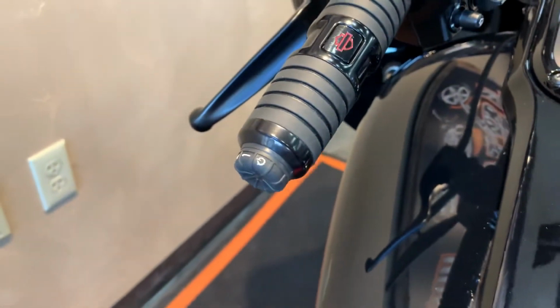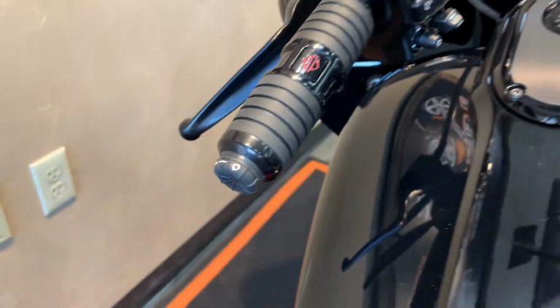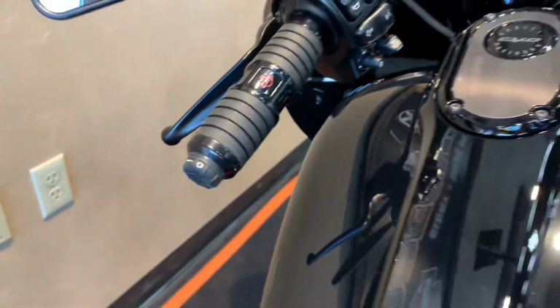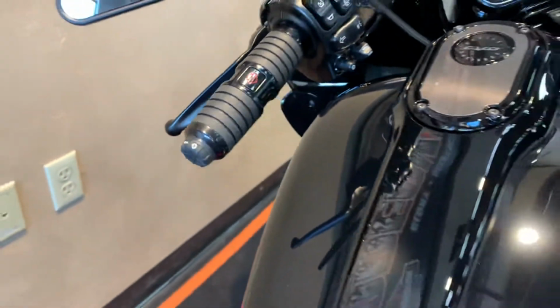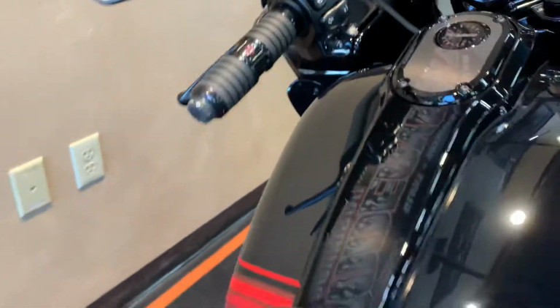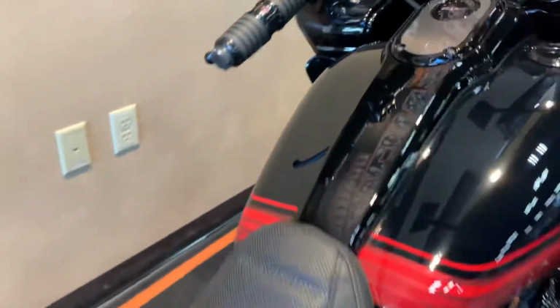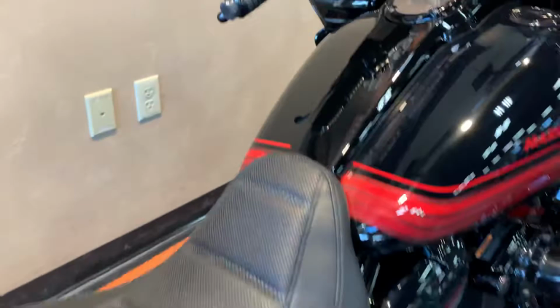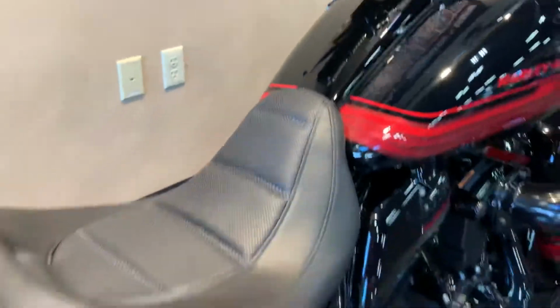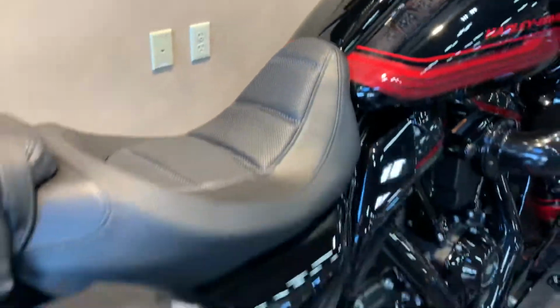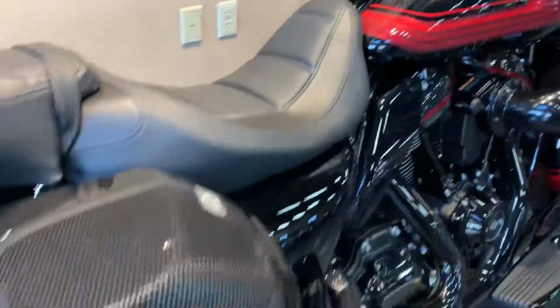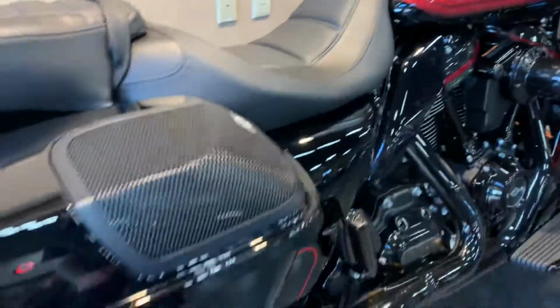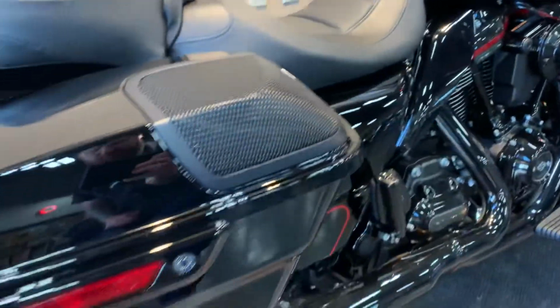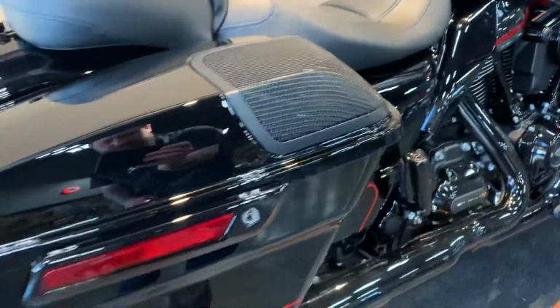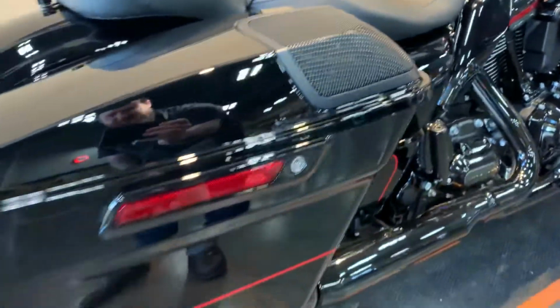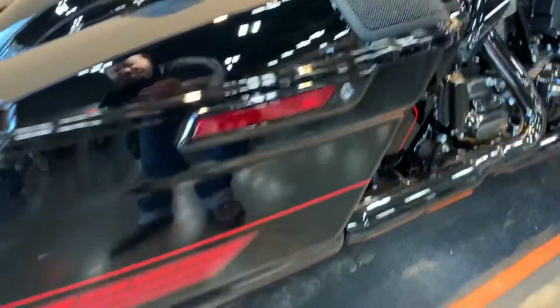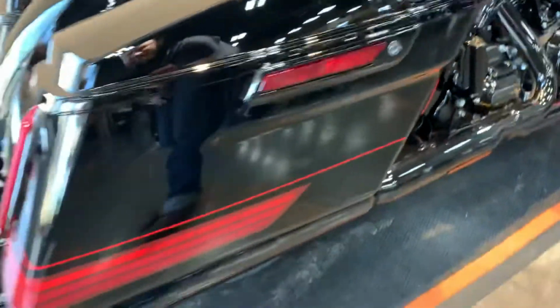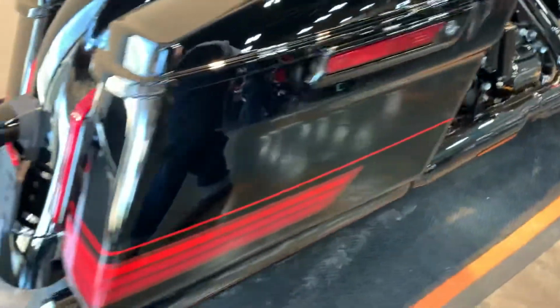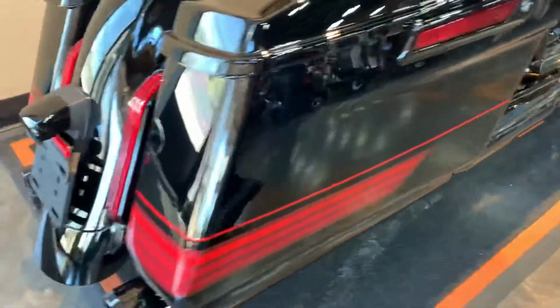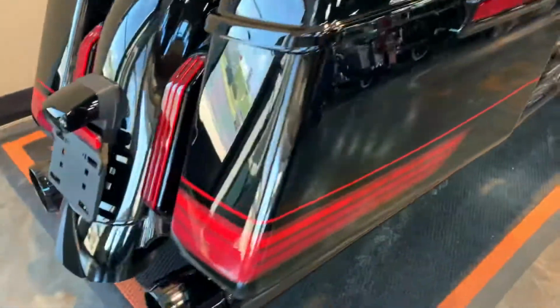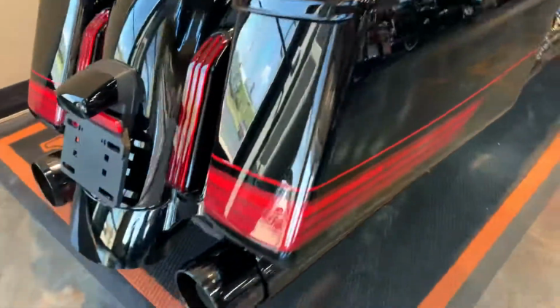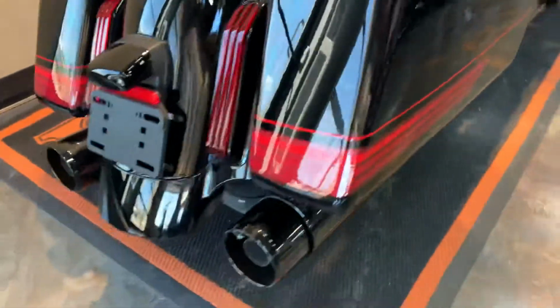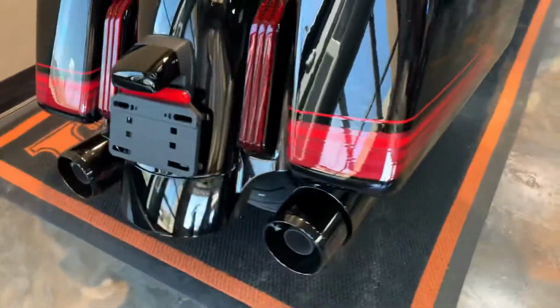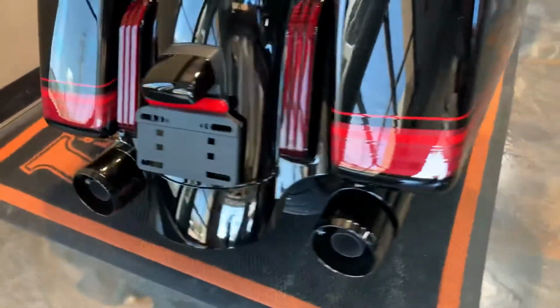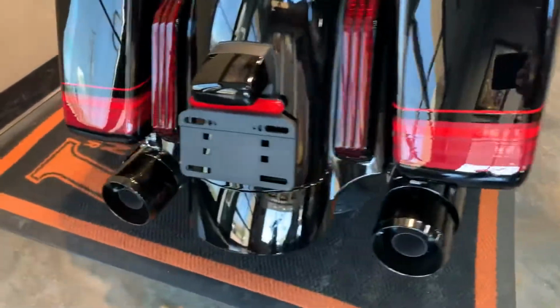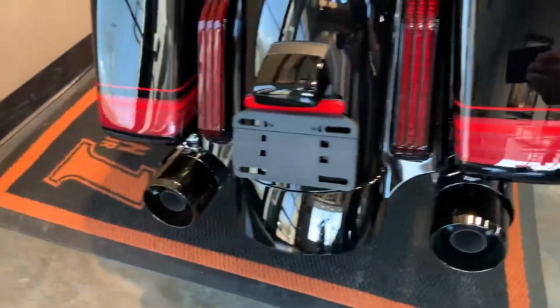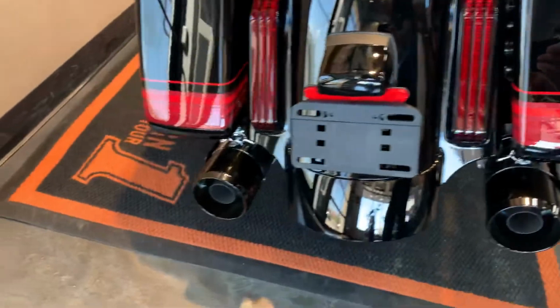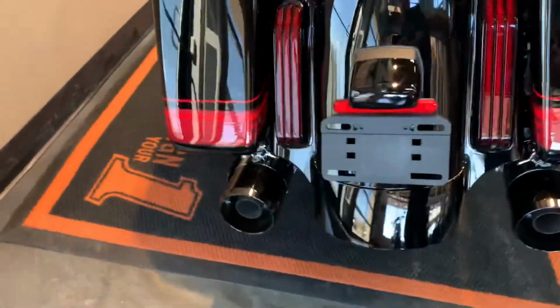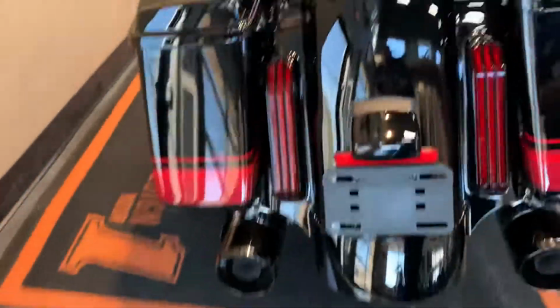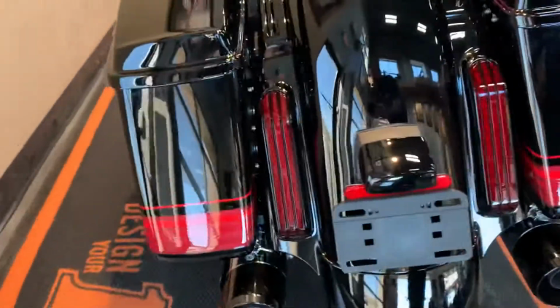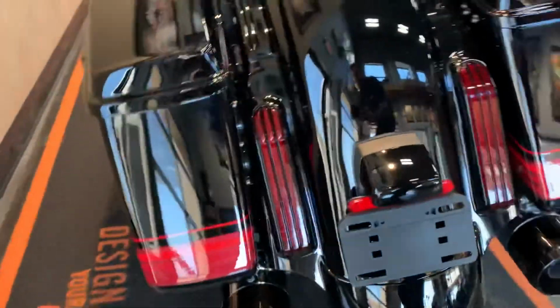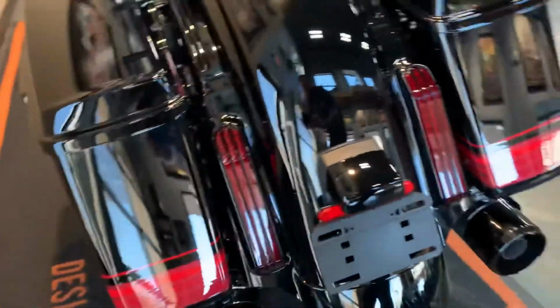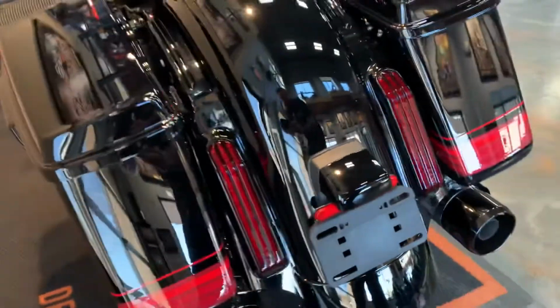Heated grips. I mean this thing is just basically the total package. If you'd like to come down and check it out, I don't think it'll last very long.